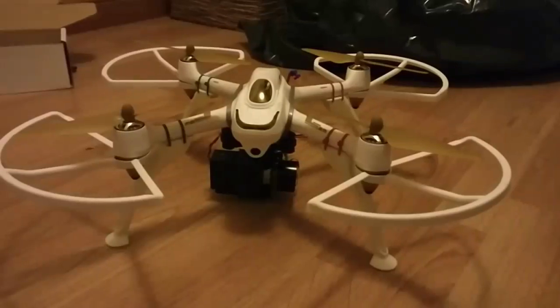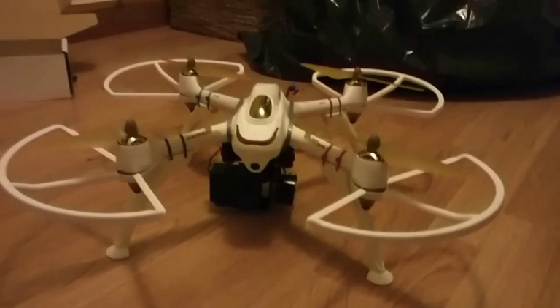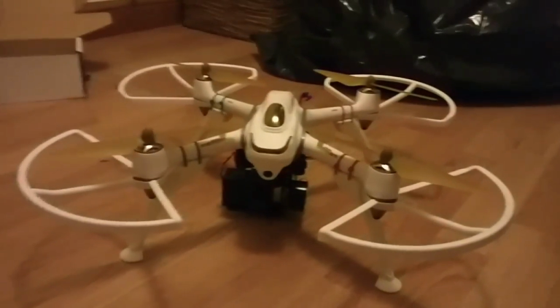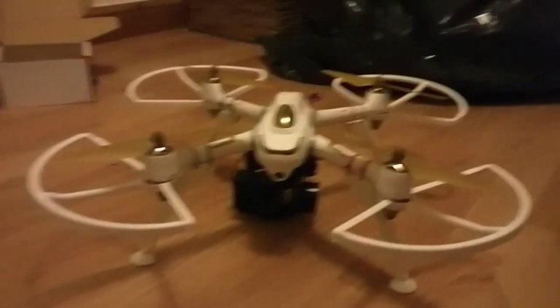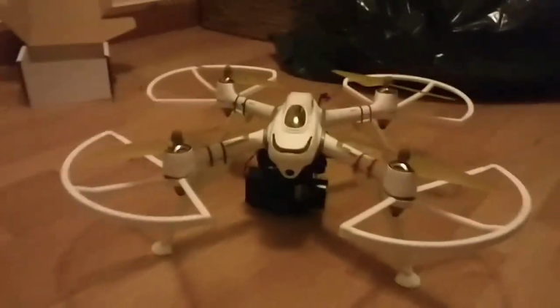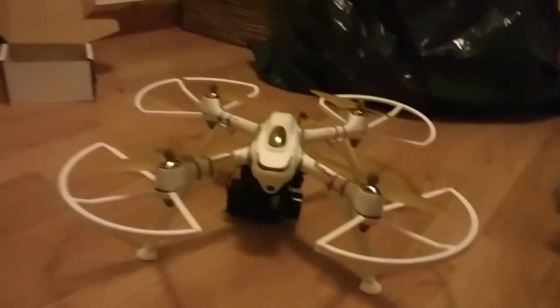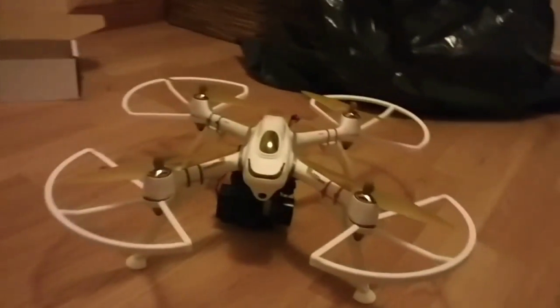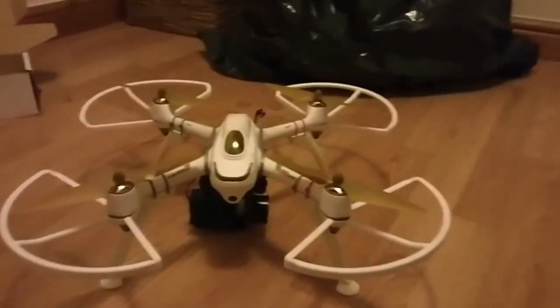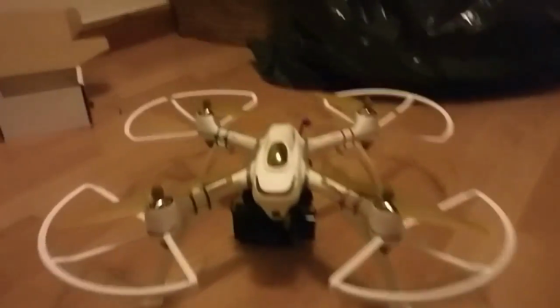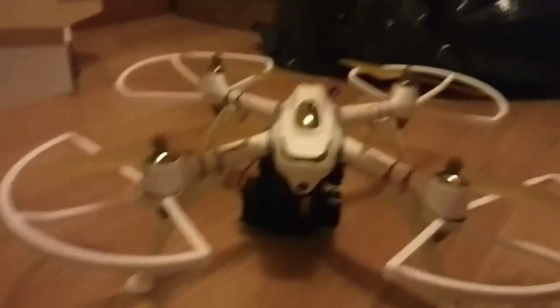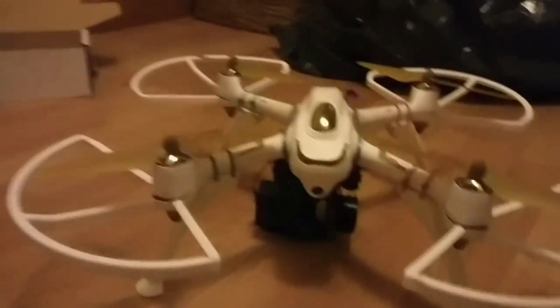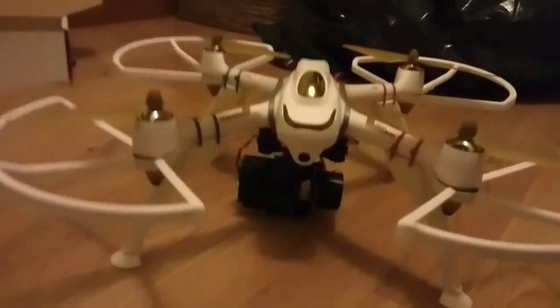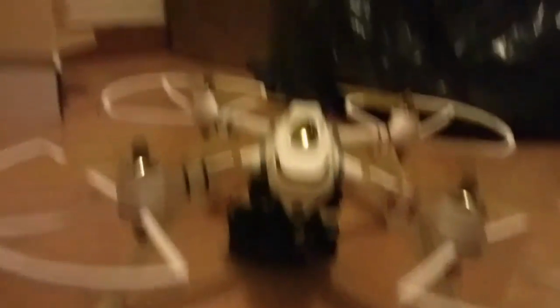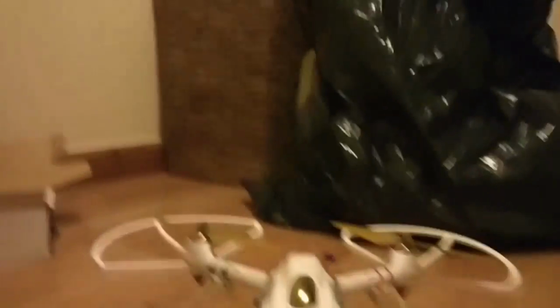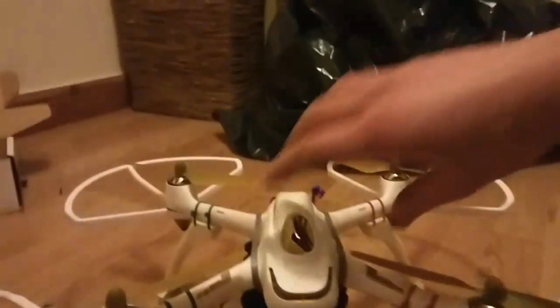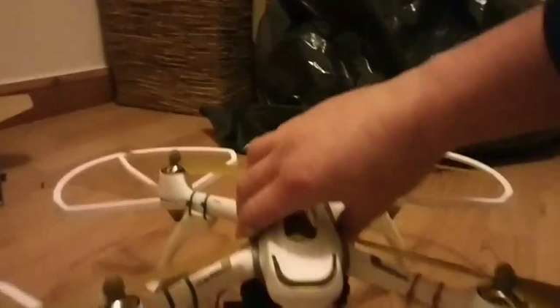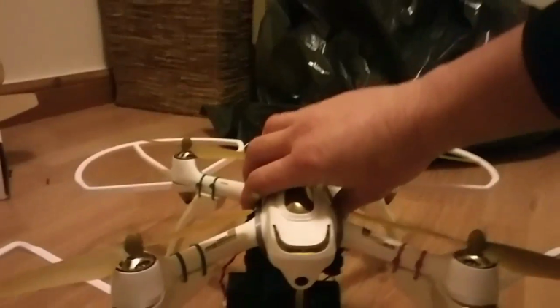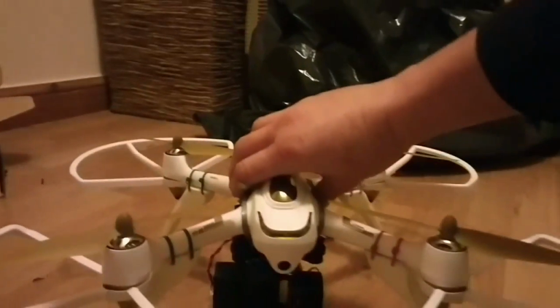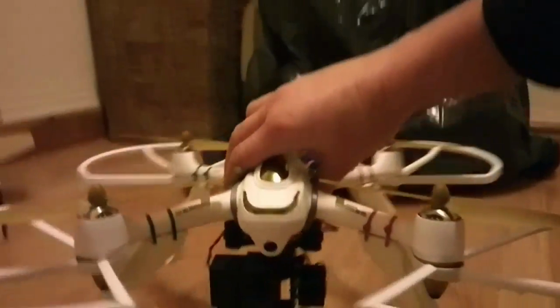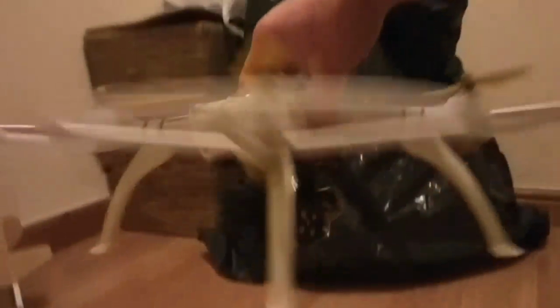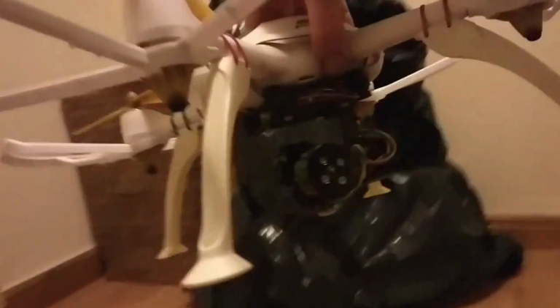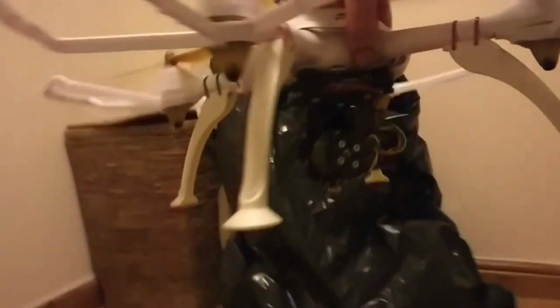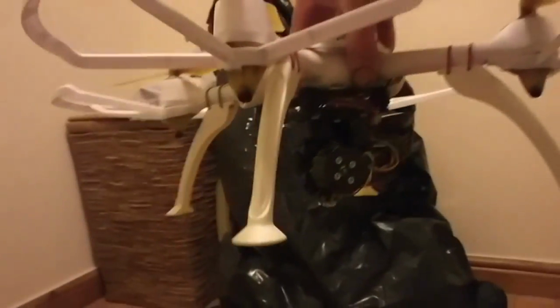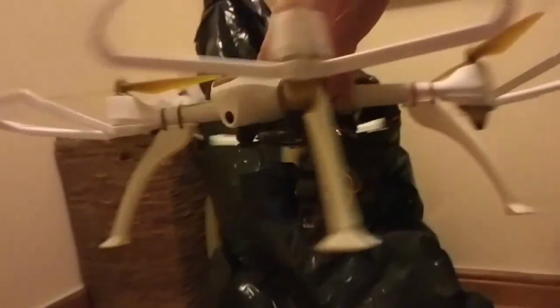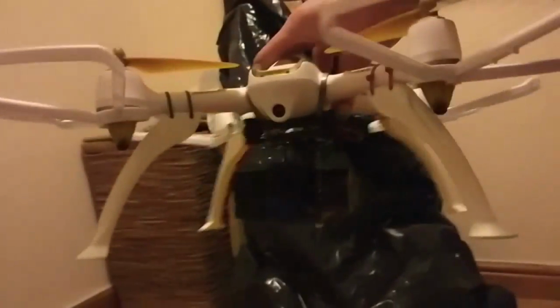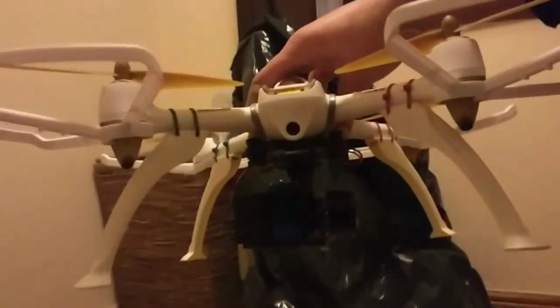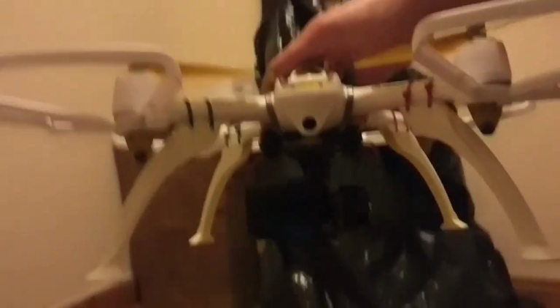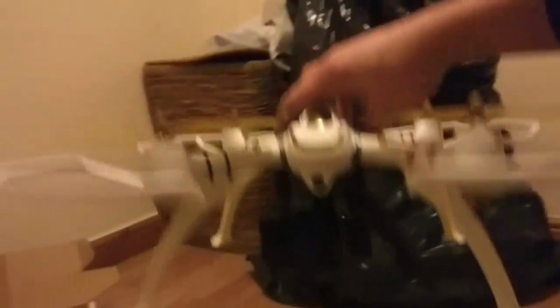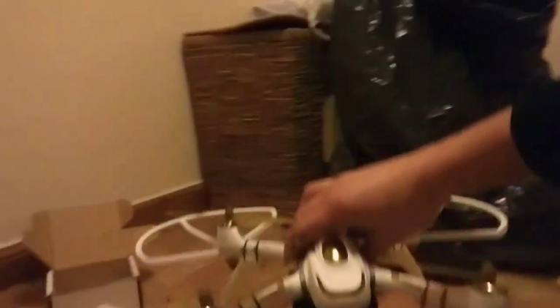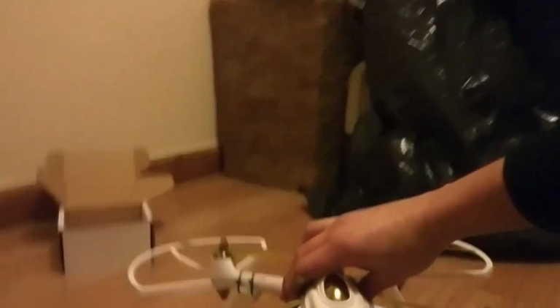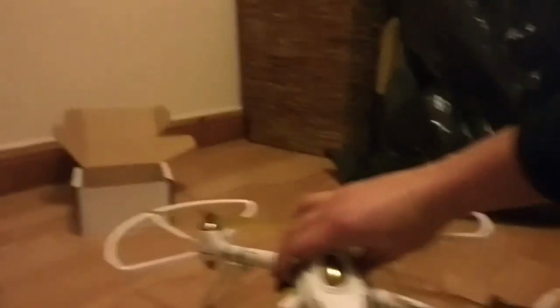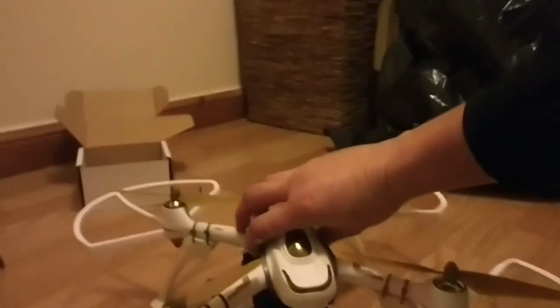Hi, this is a short video showing you how I have added a 2D gimbal to my H501S, and as you can see, I don't think it looks too bad.